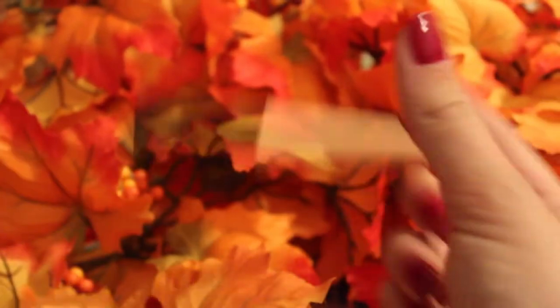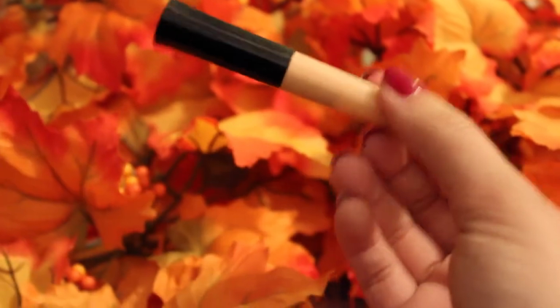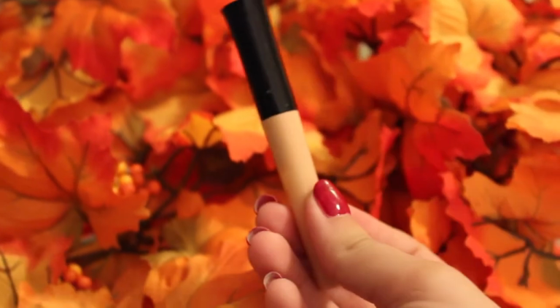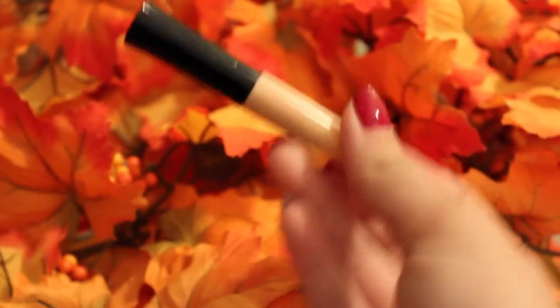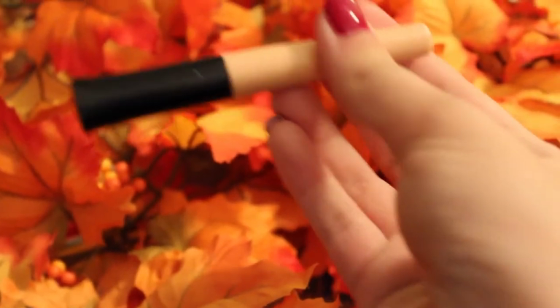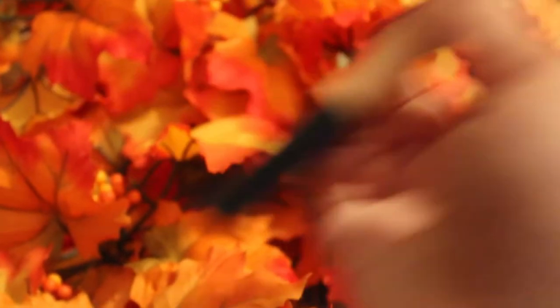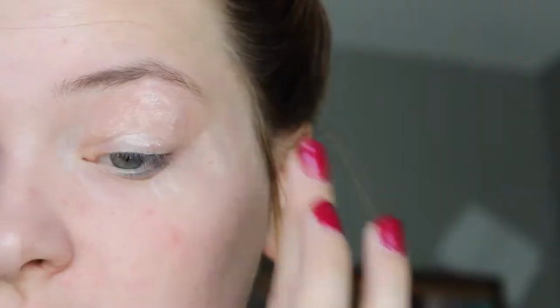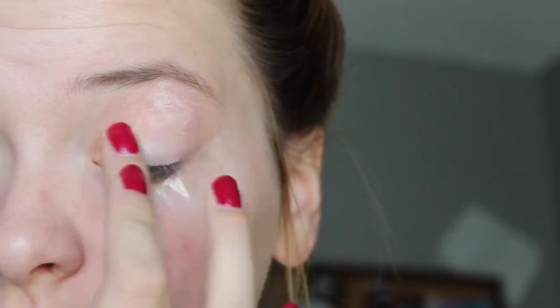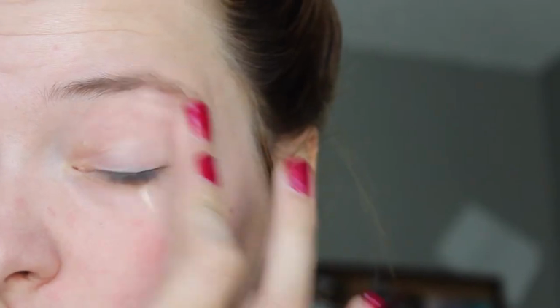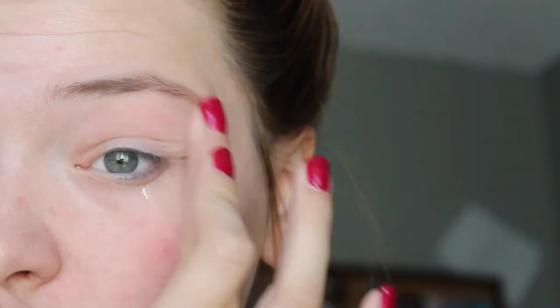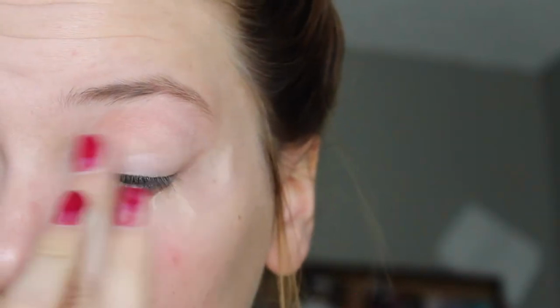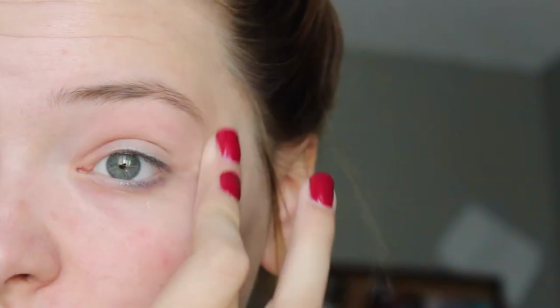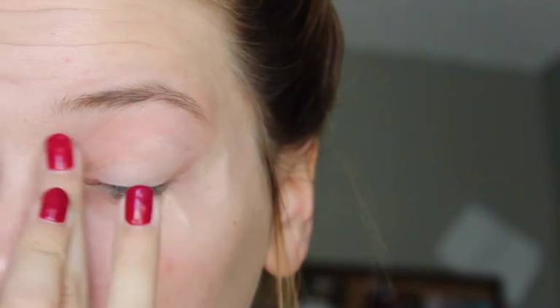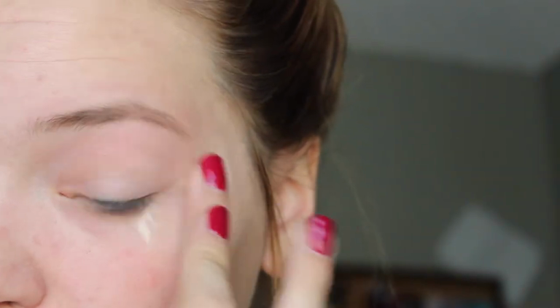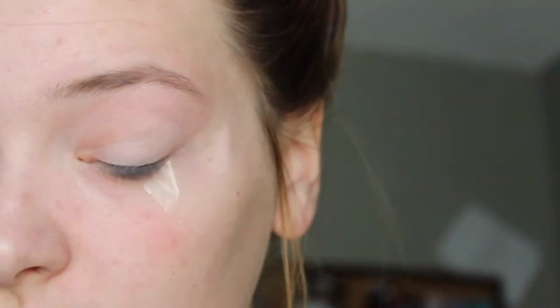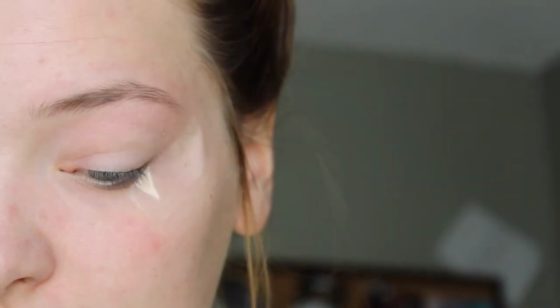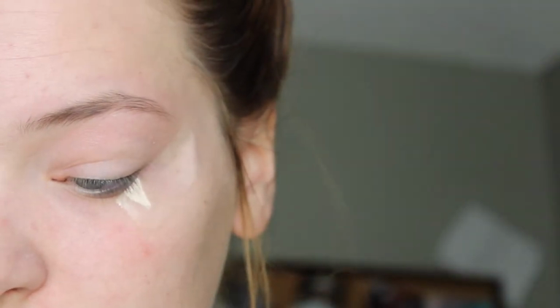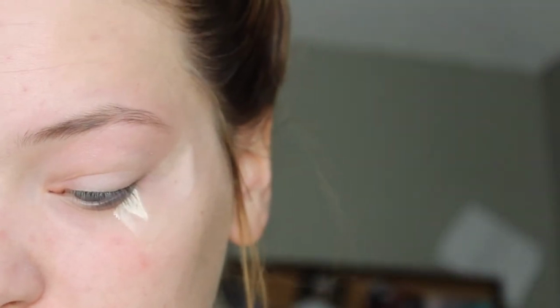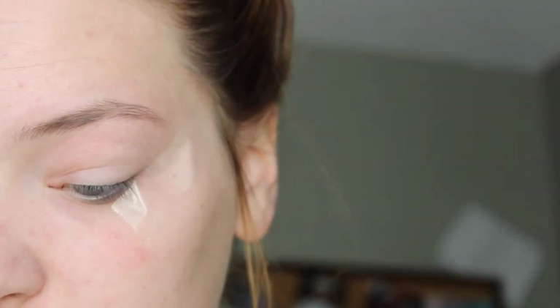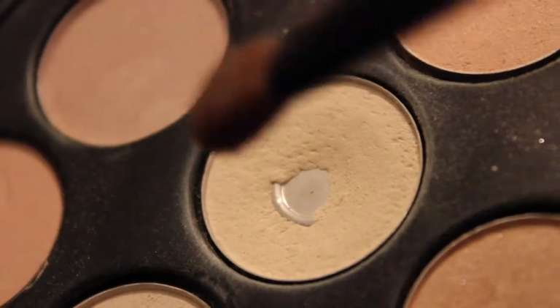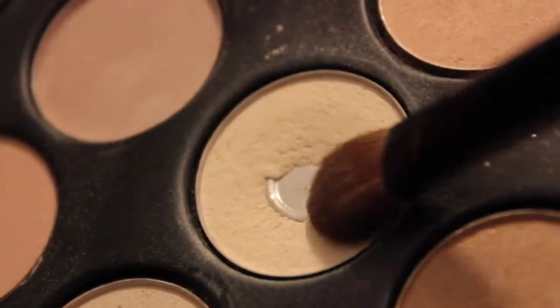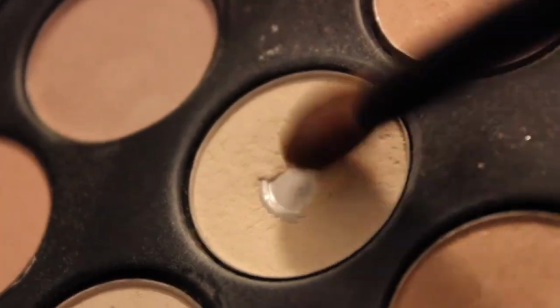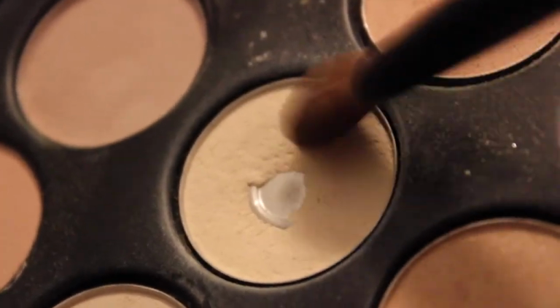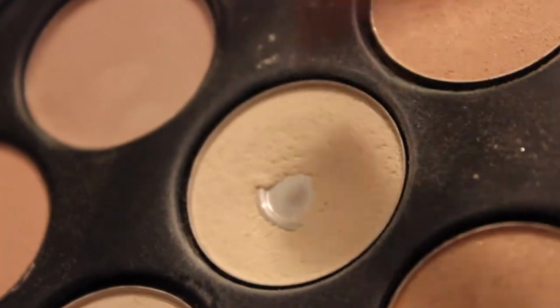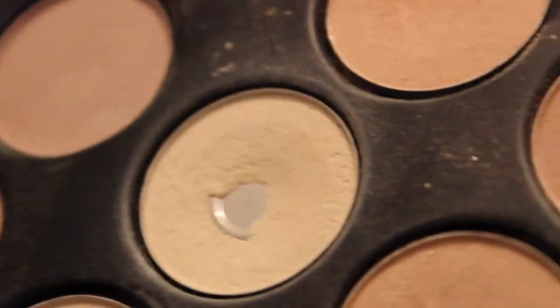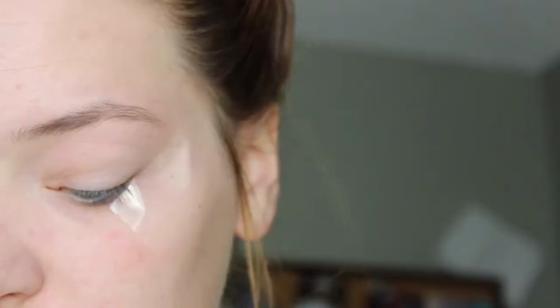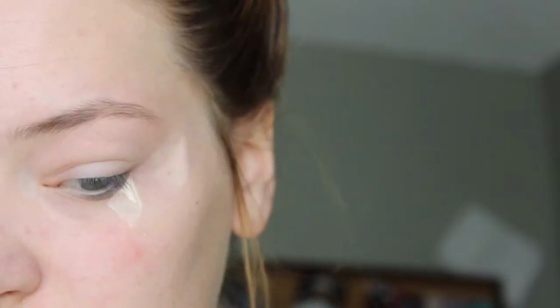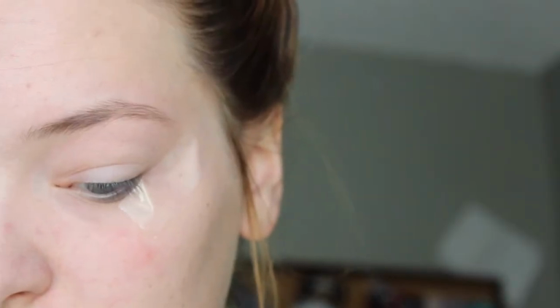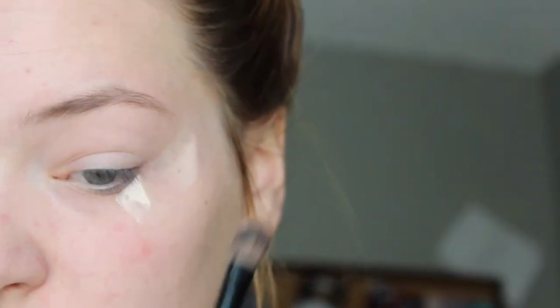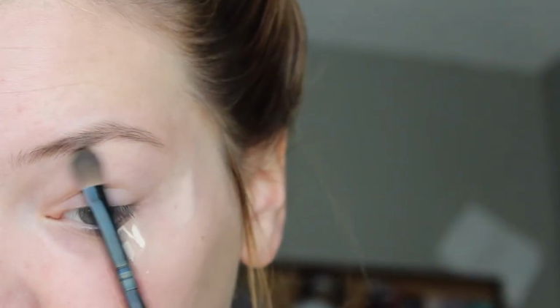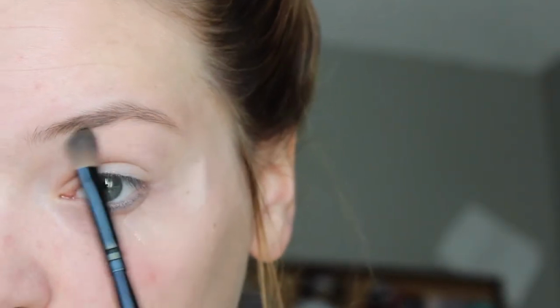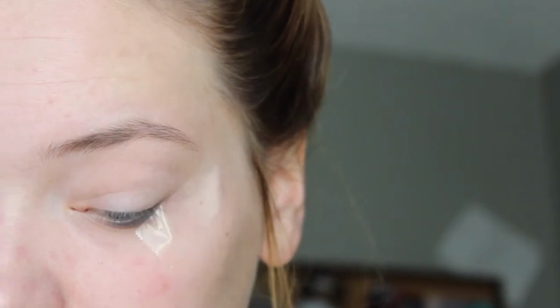First I'm going to apply ELF Eyelid Primer all over my eyes and I already taped the corner of my eyes to get a really crisp line. I'm taking an eyeshadow that matches my skin tone and applying it as a highlight so I can blend easier later.